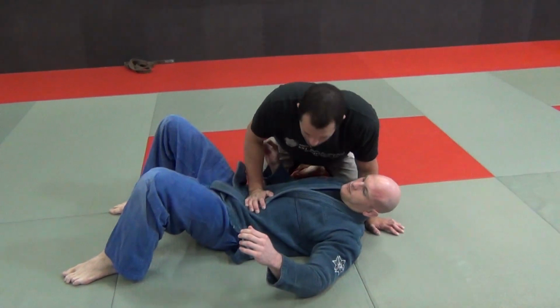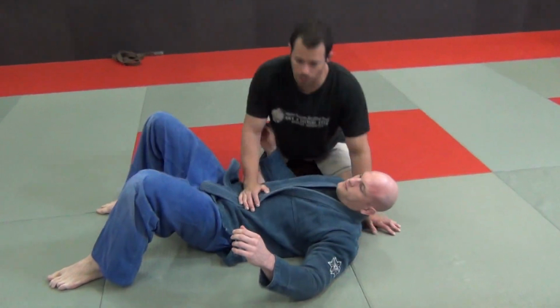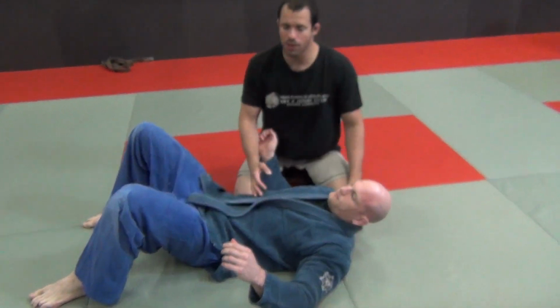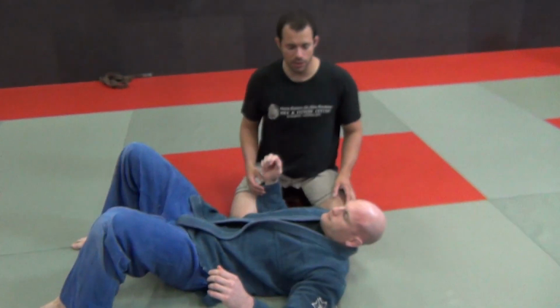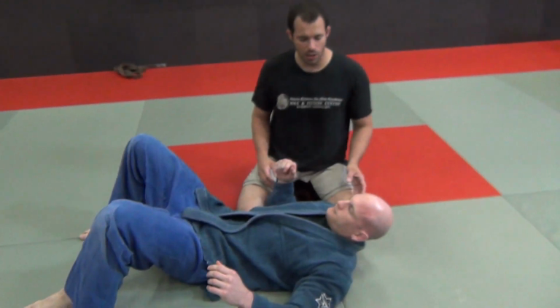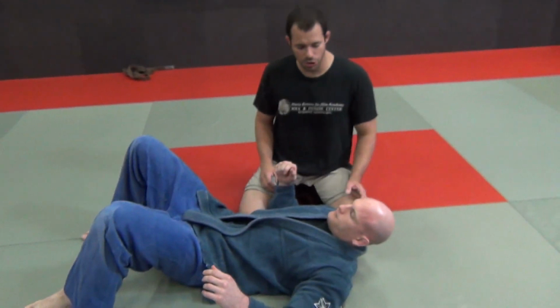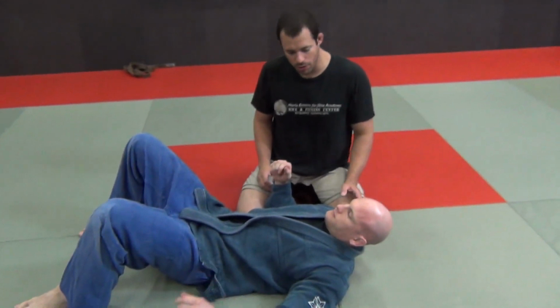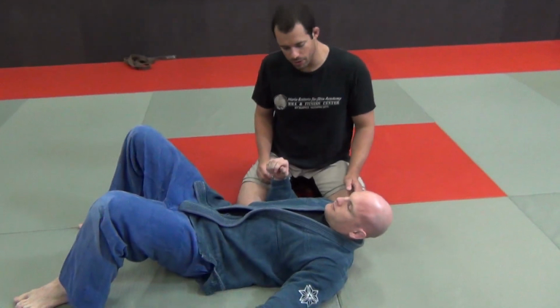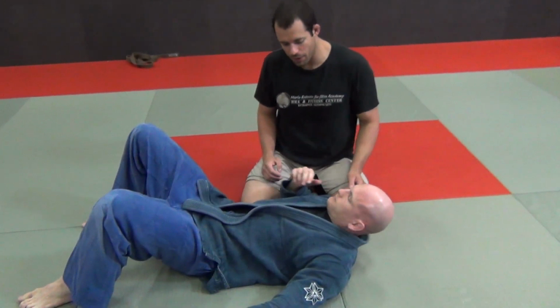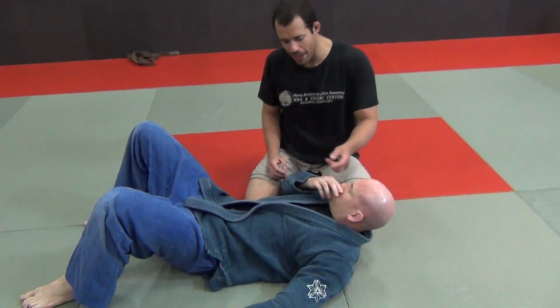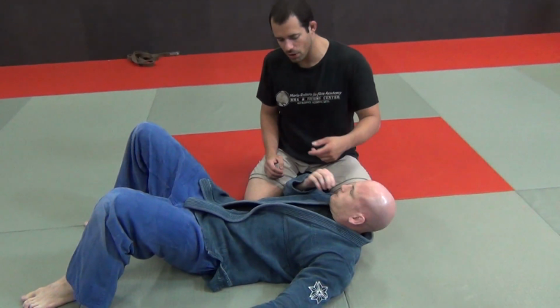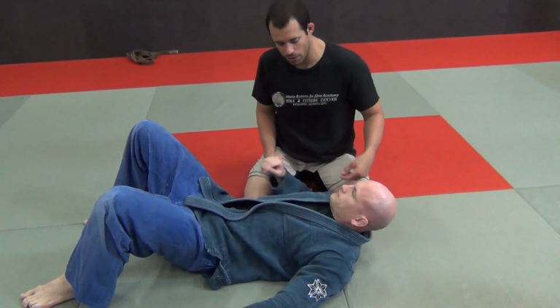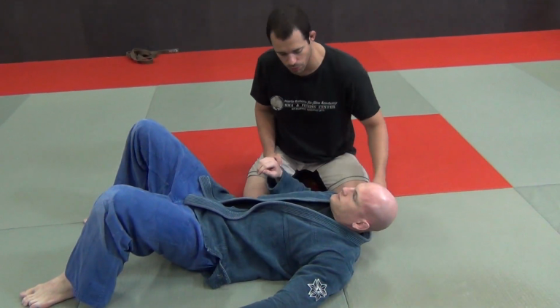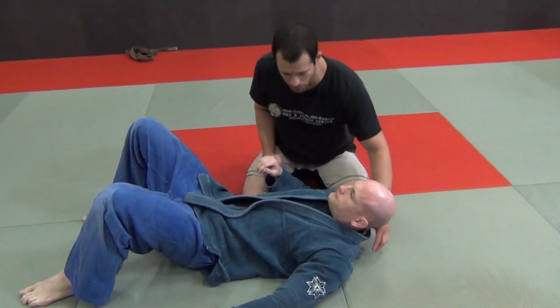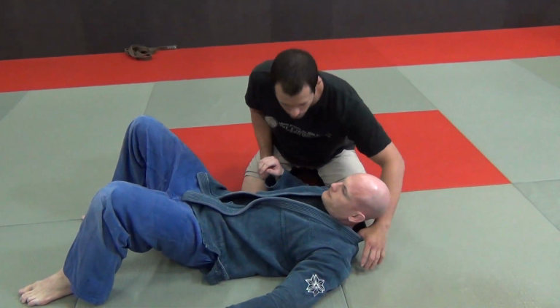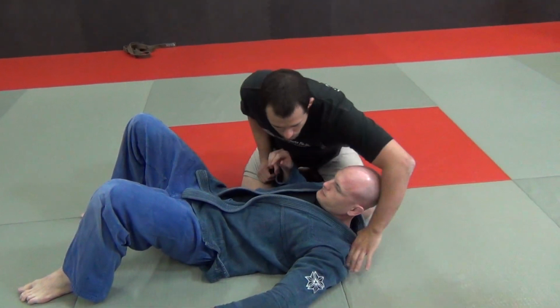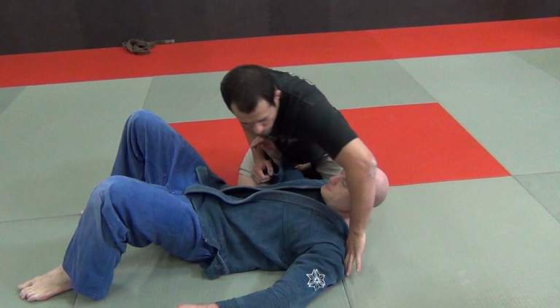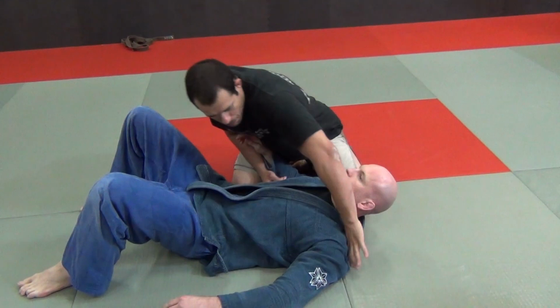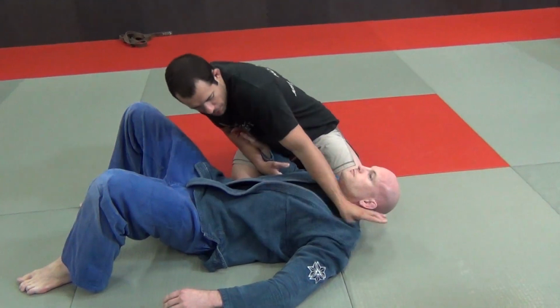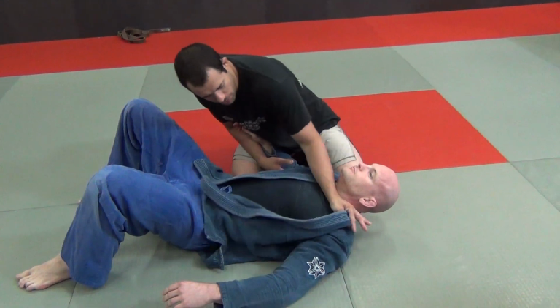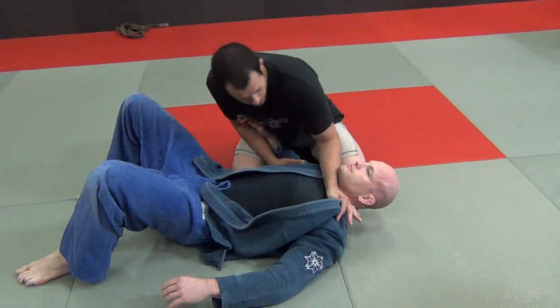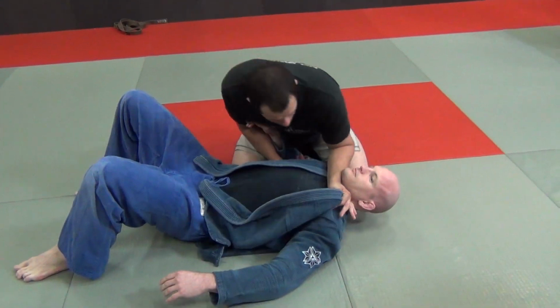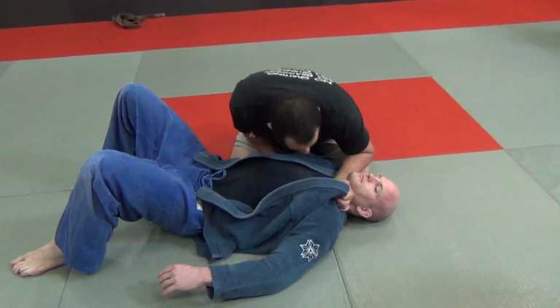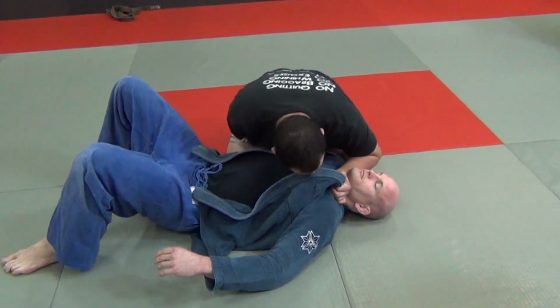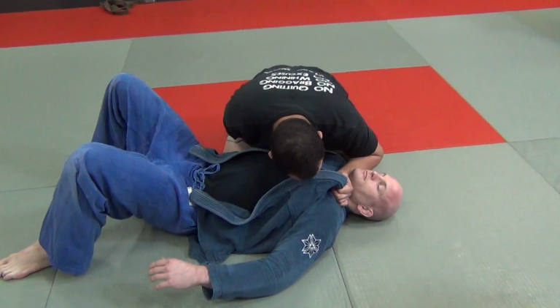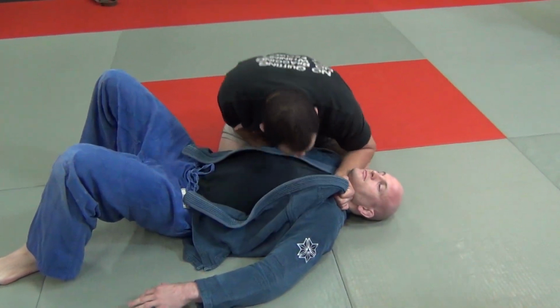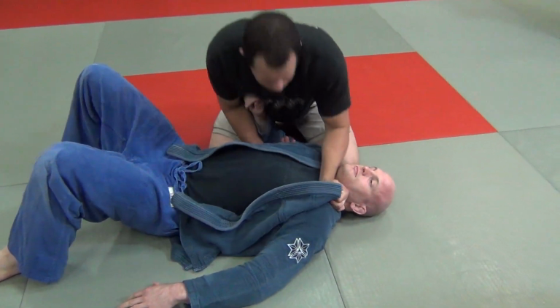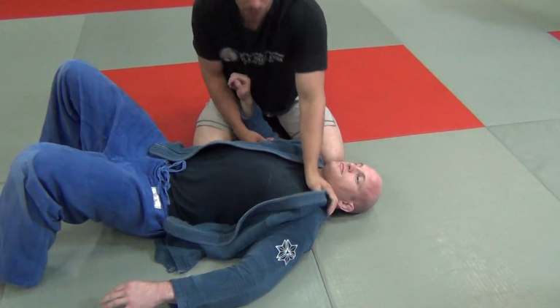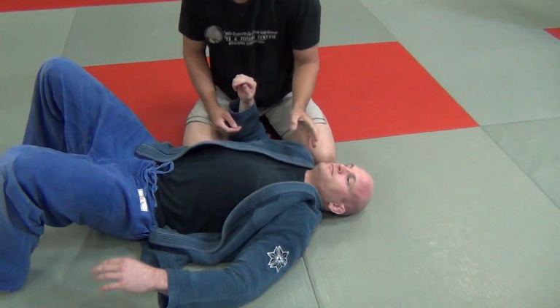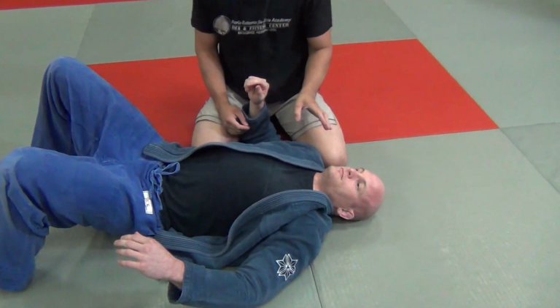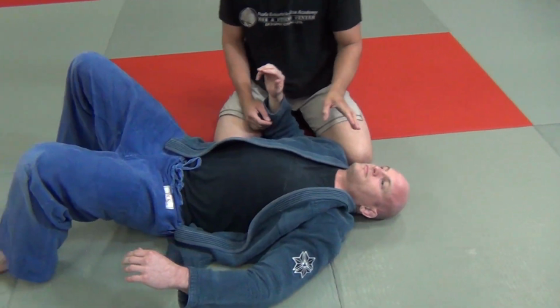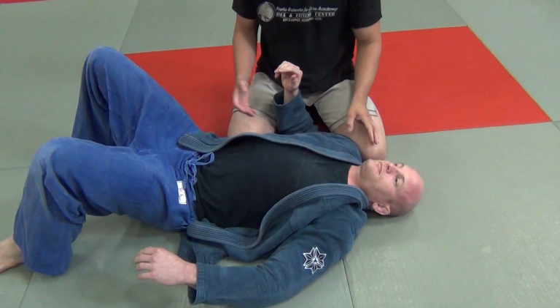Next one here, another colored choke. Instead of passing the collar on this one, we'll use the paper cutter type of motion. So this is a great choke to have.